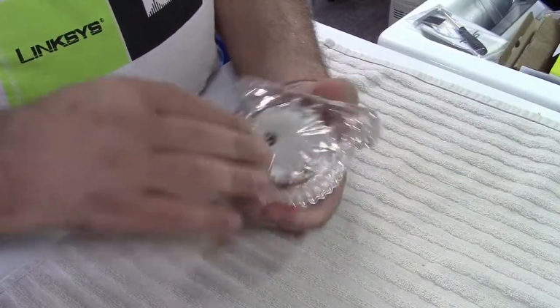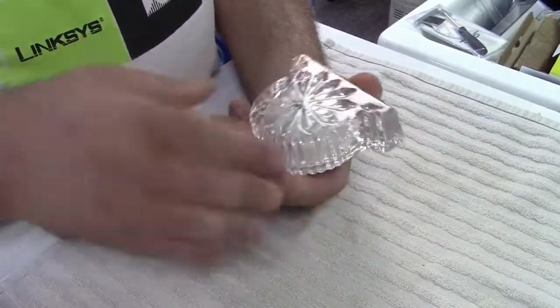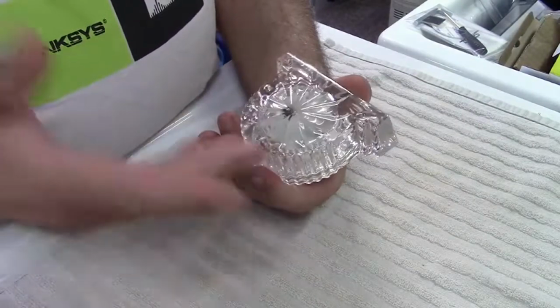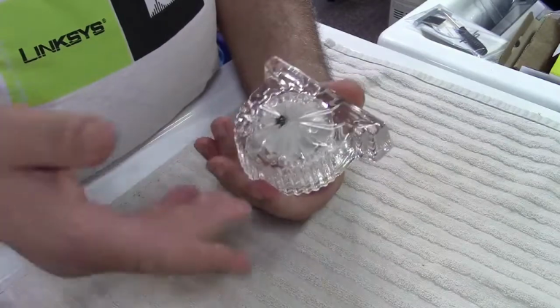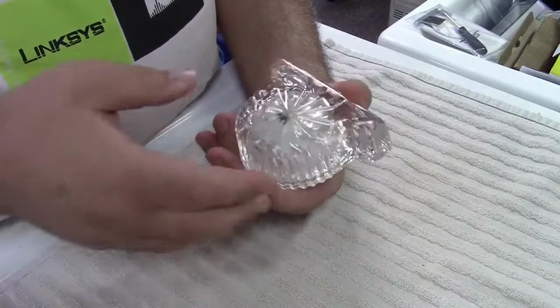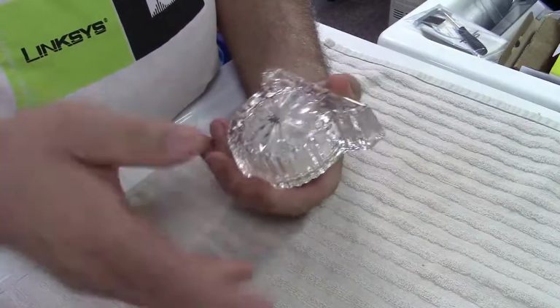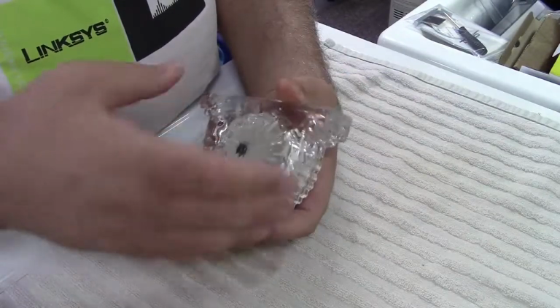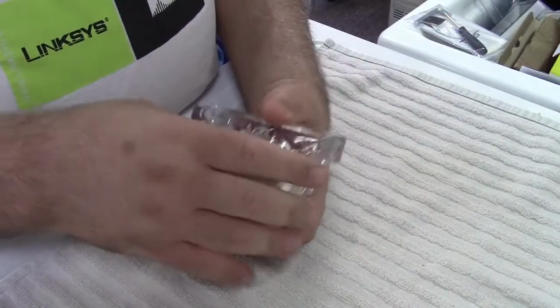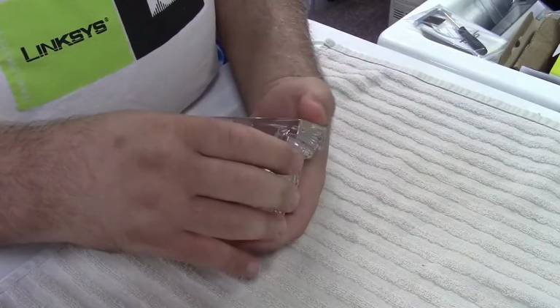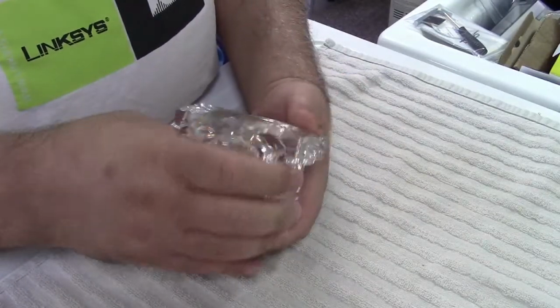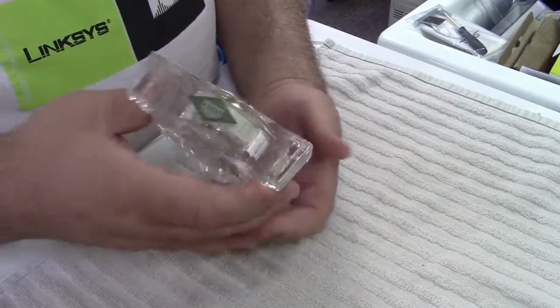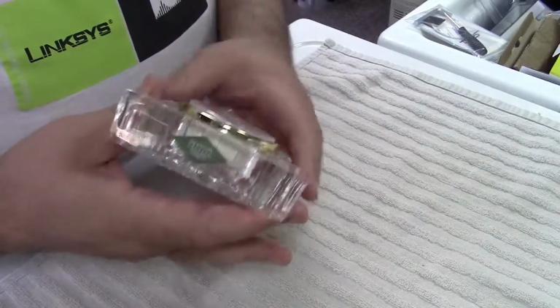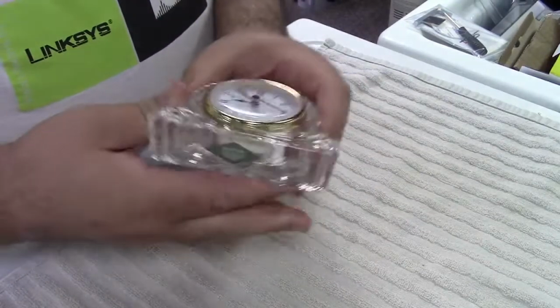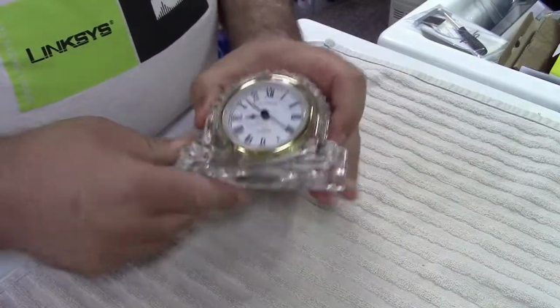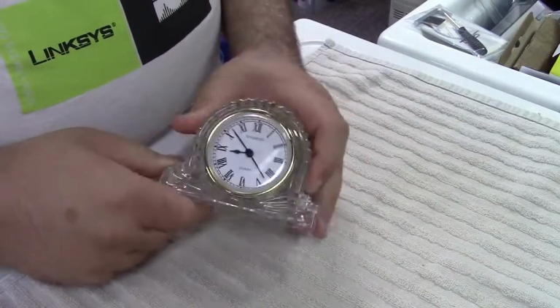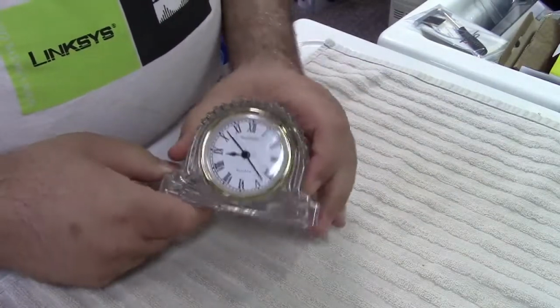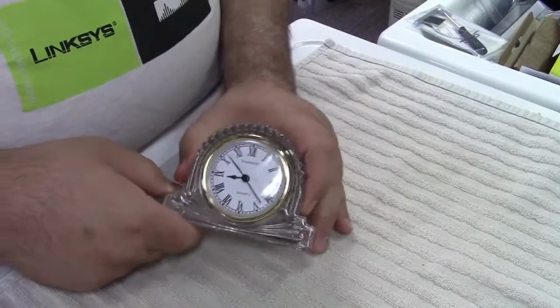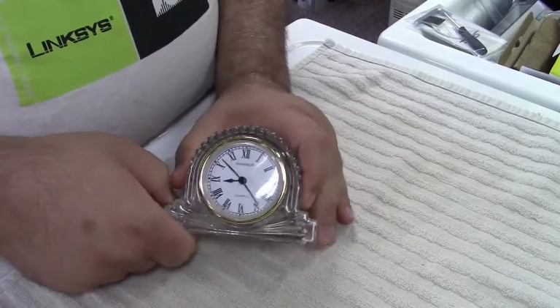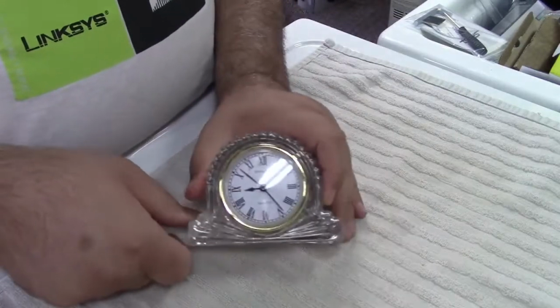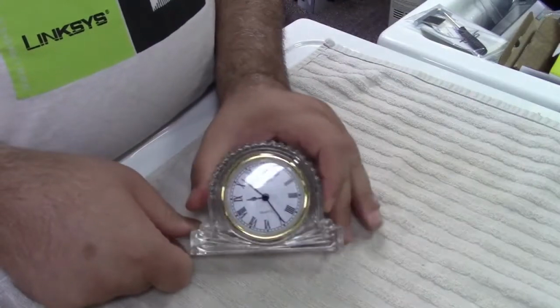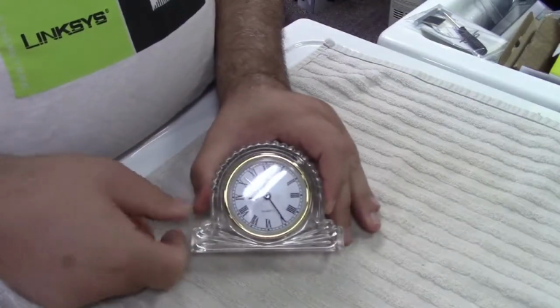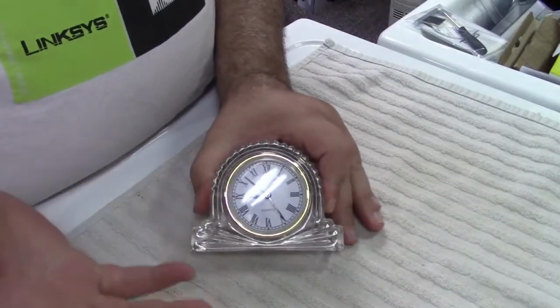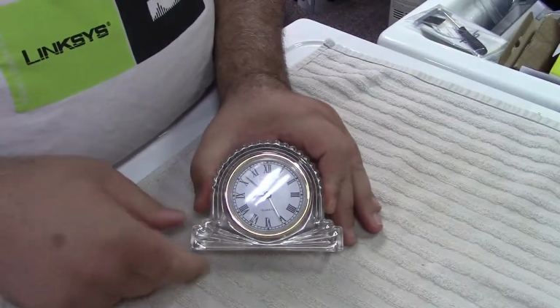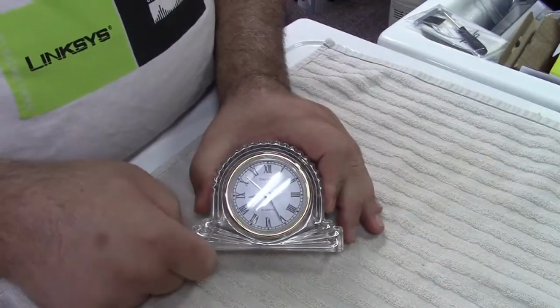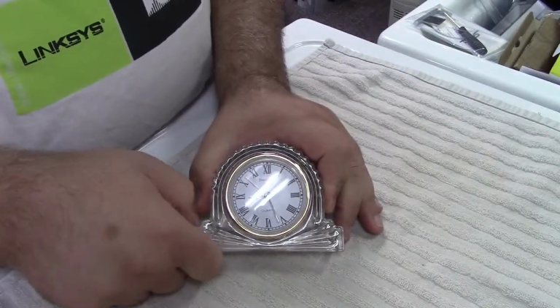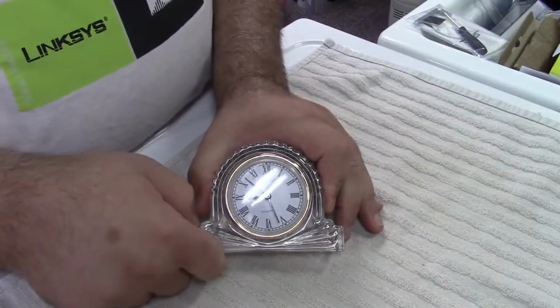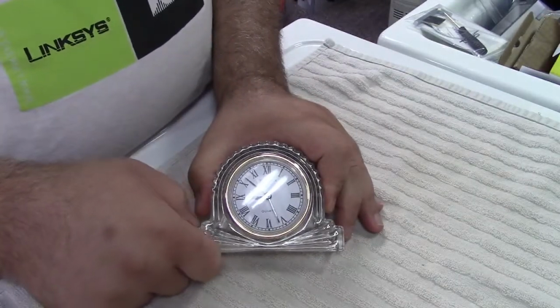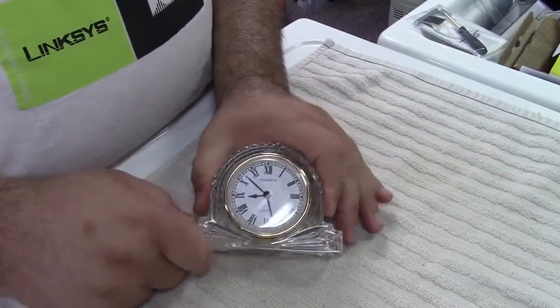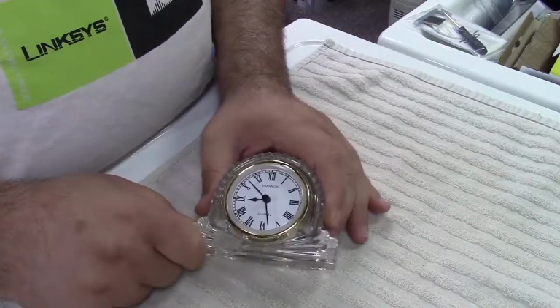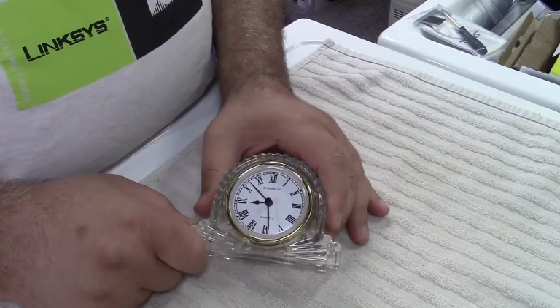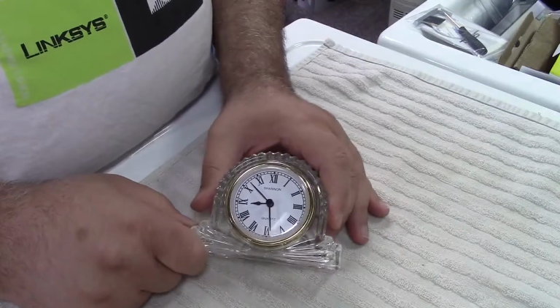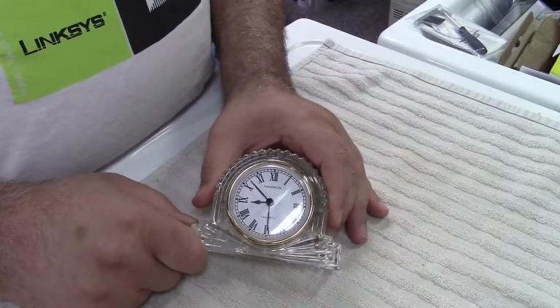We found this in an archaeological dig we were doing, and it was forgotten about, and we said, oh wow, we ought to put that into service, and it works.